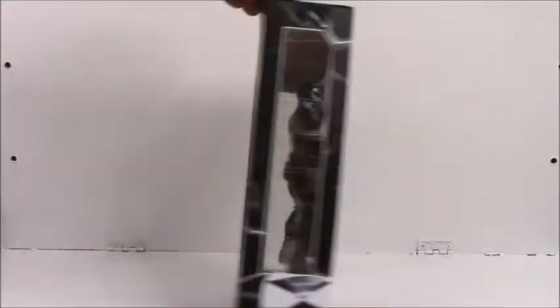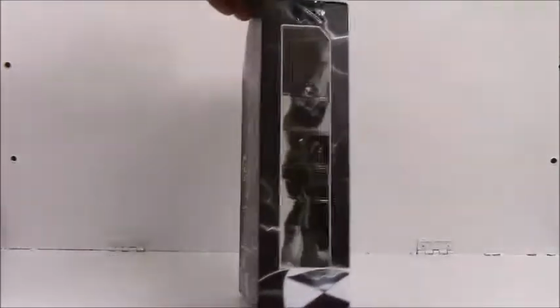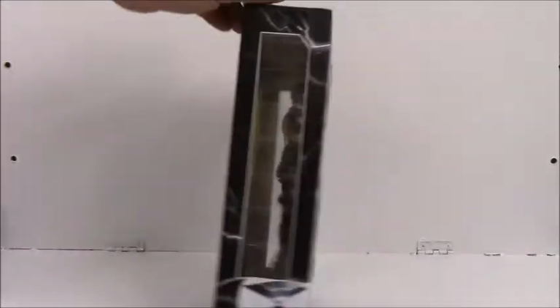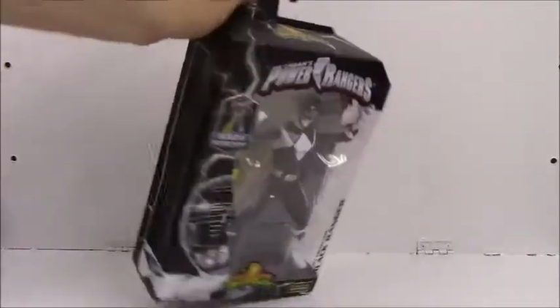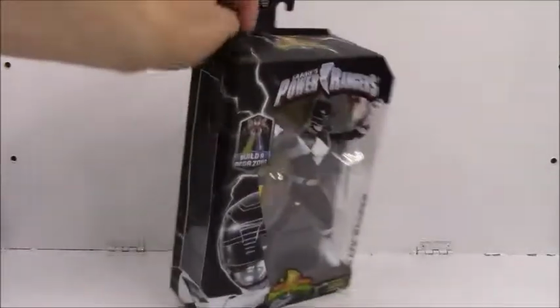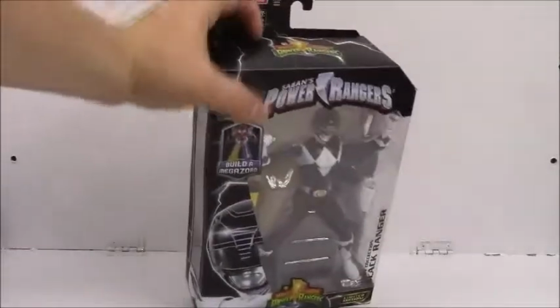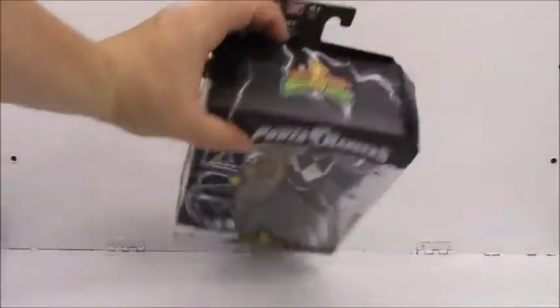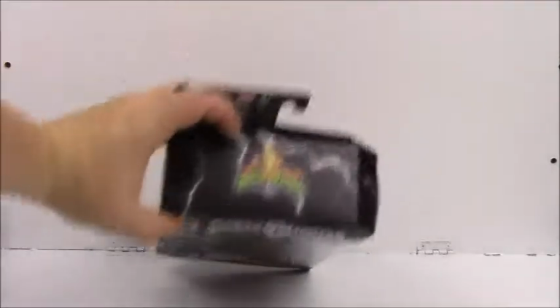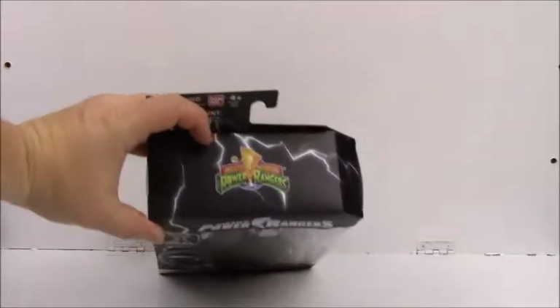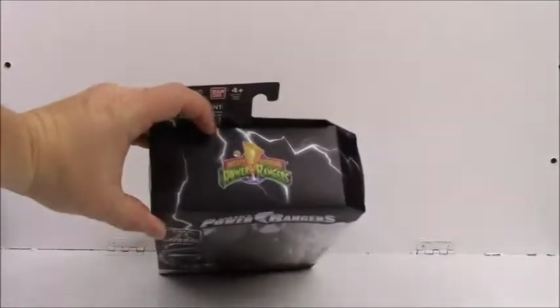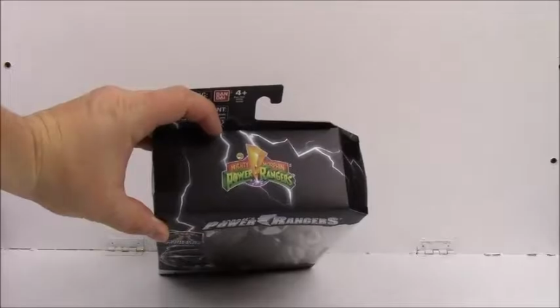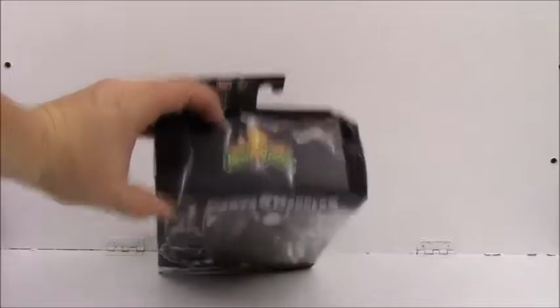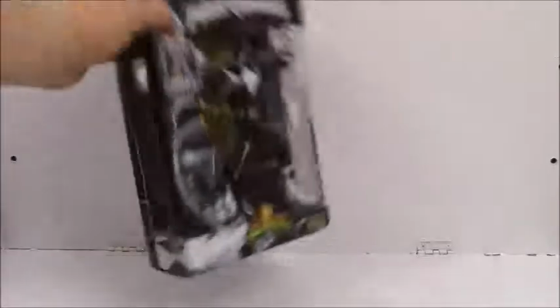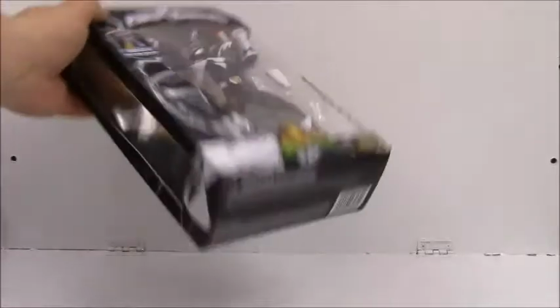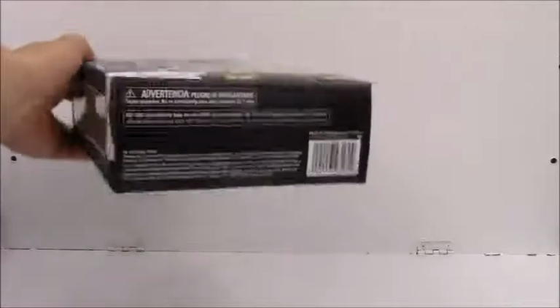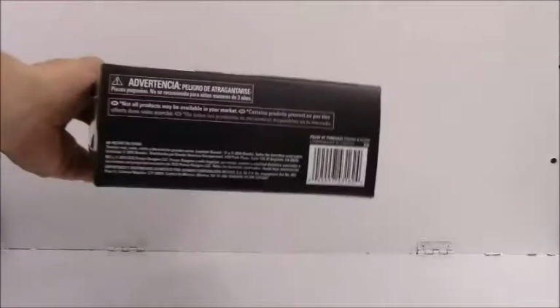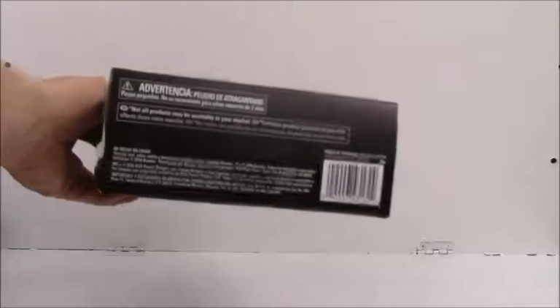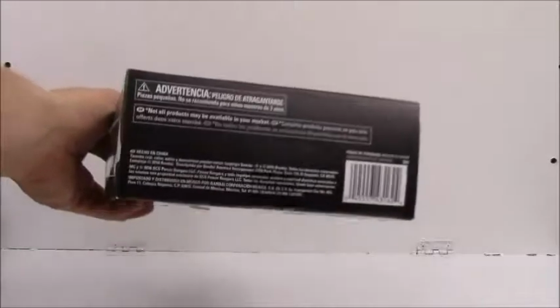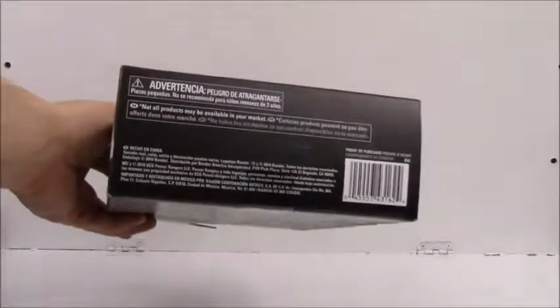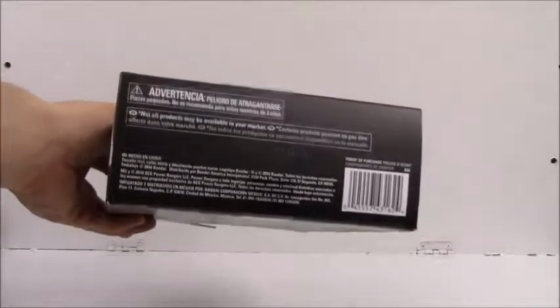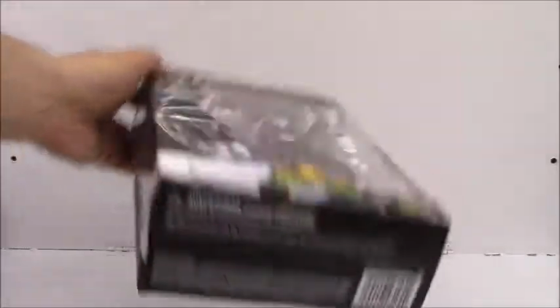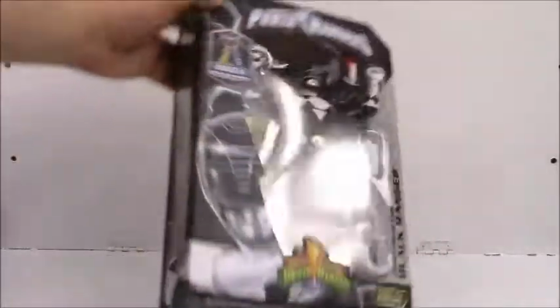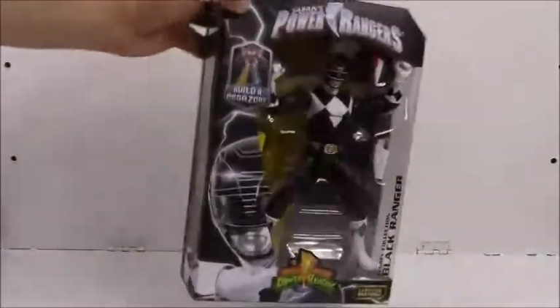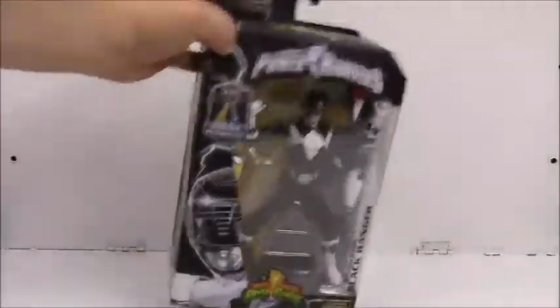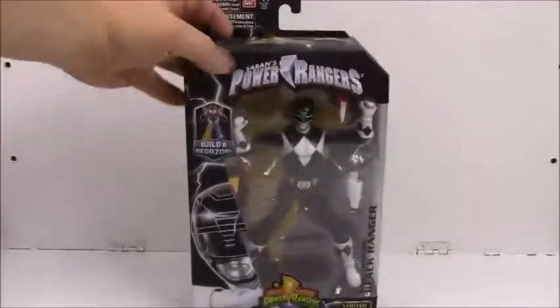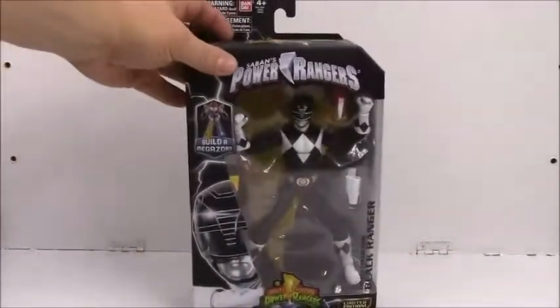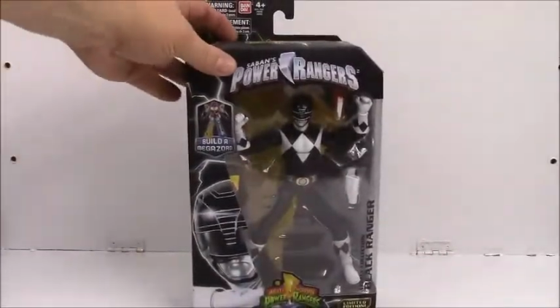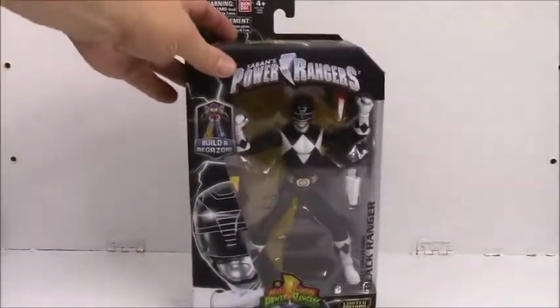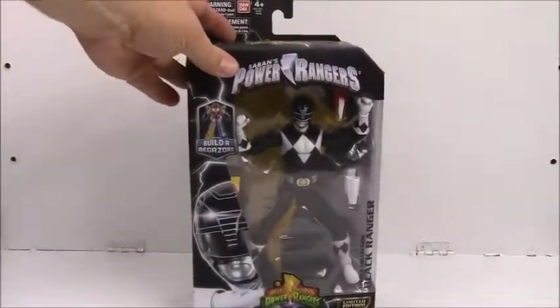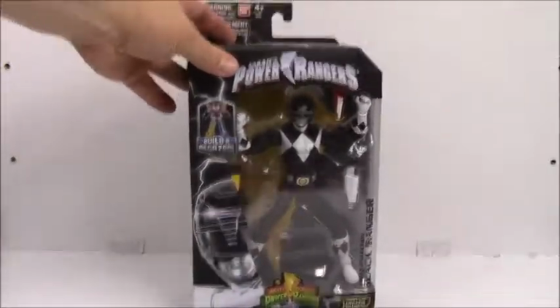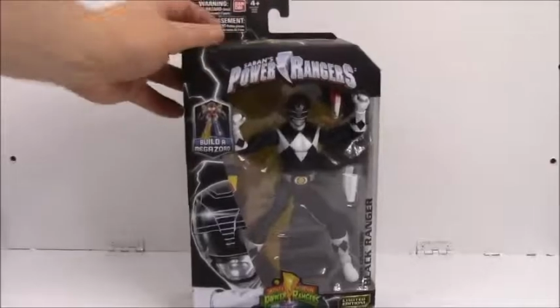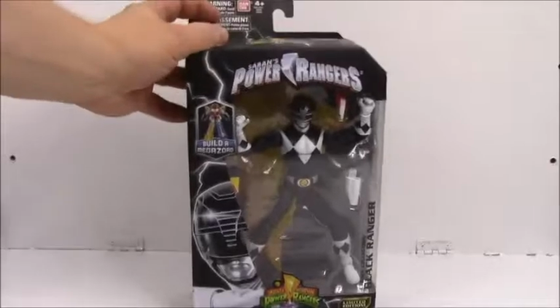There's the other side of the package, there's the top, and the bottom. So let's open them up.